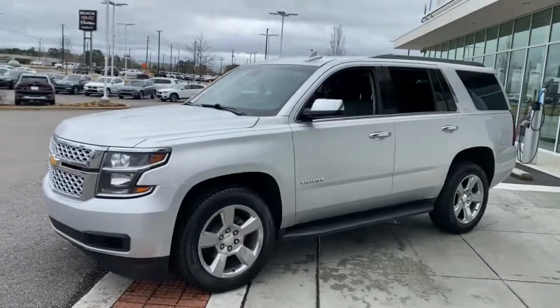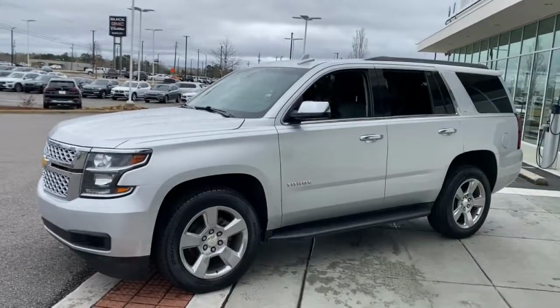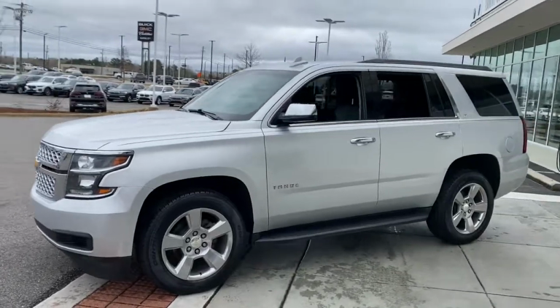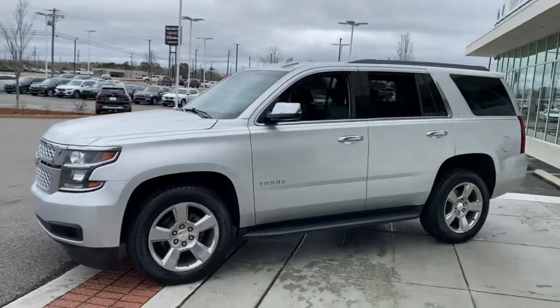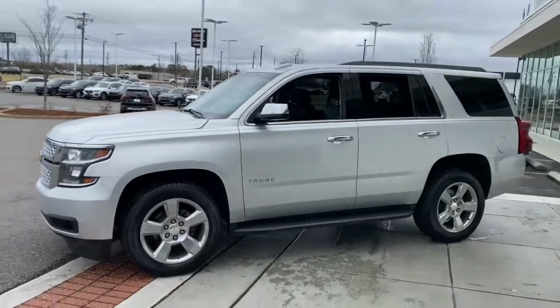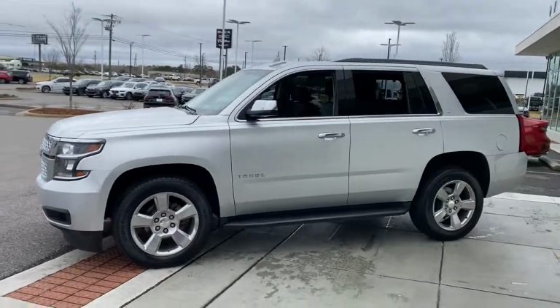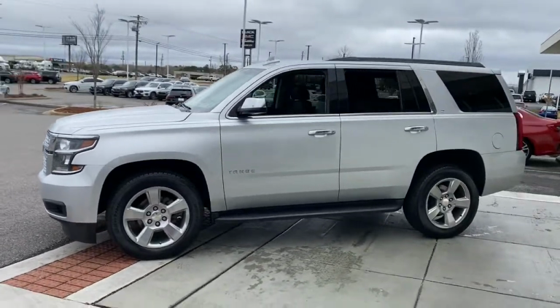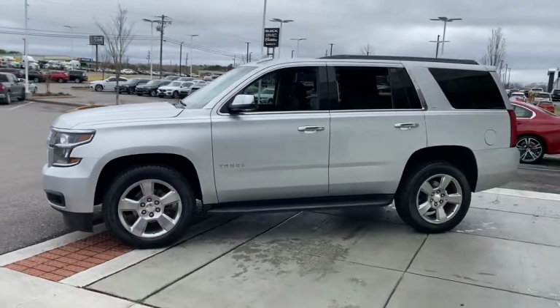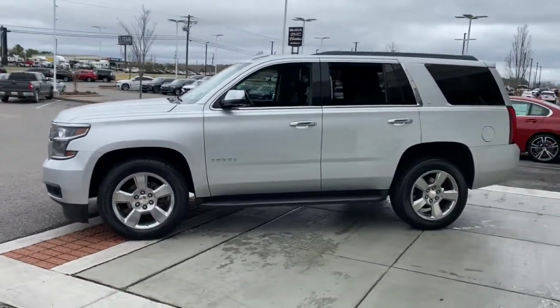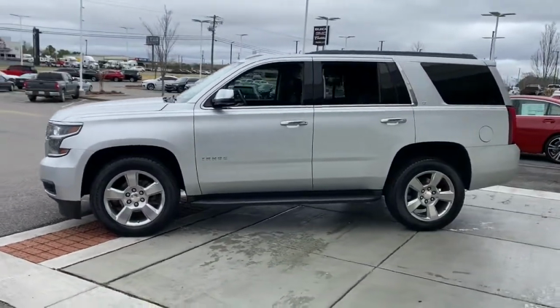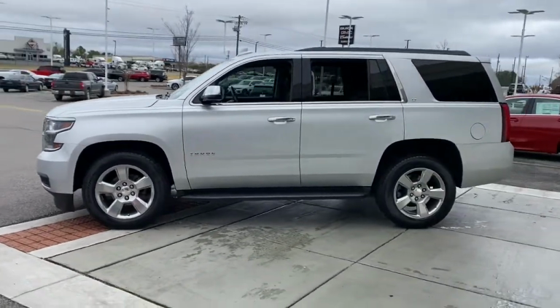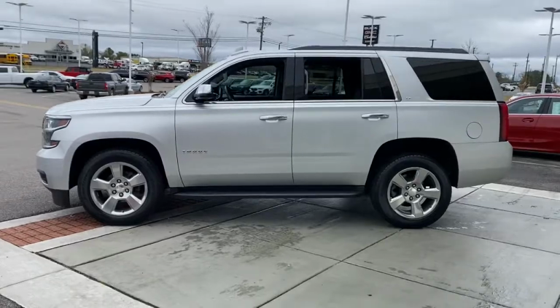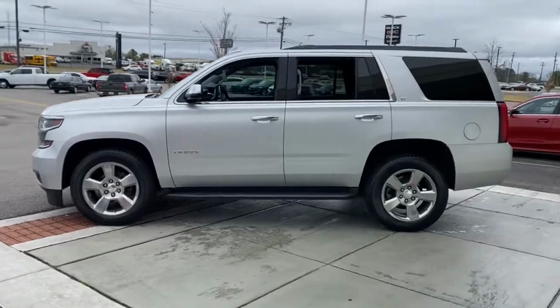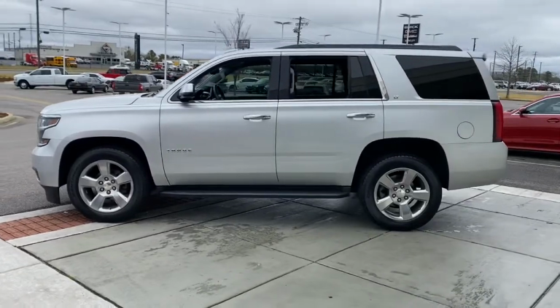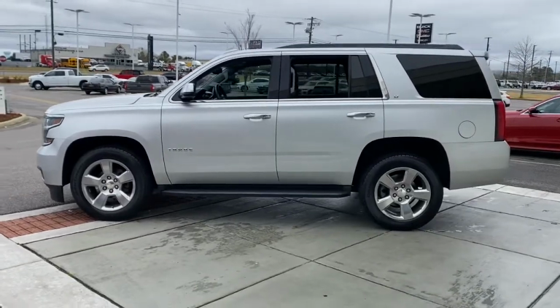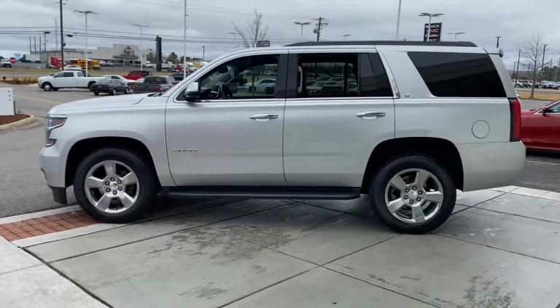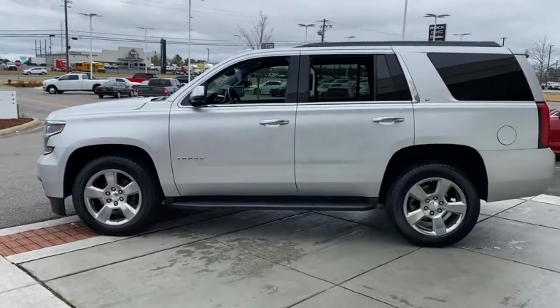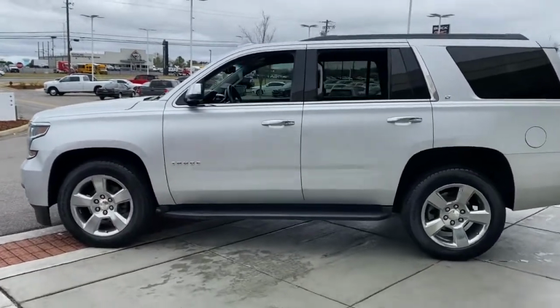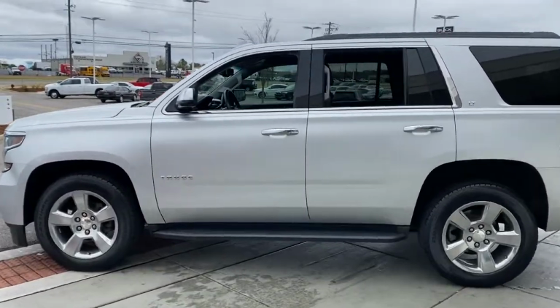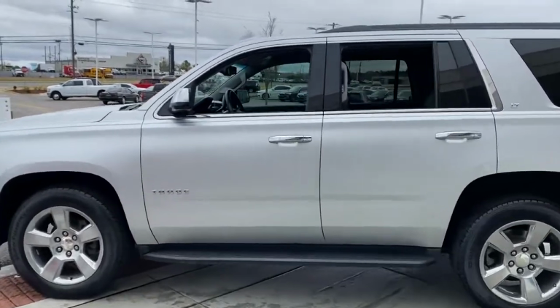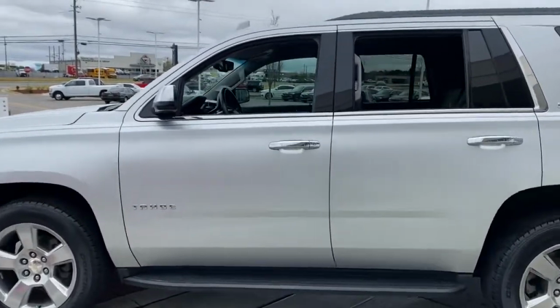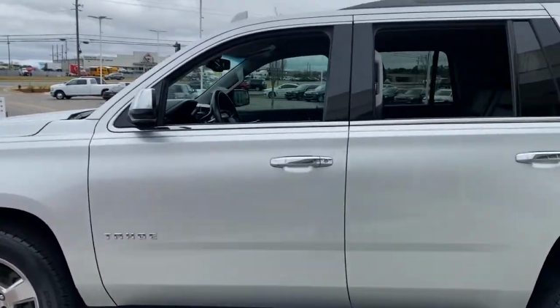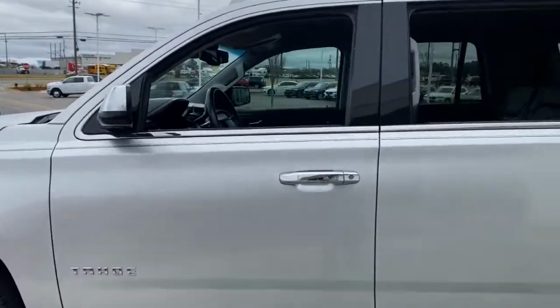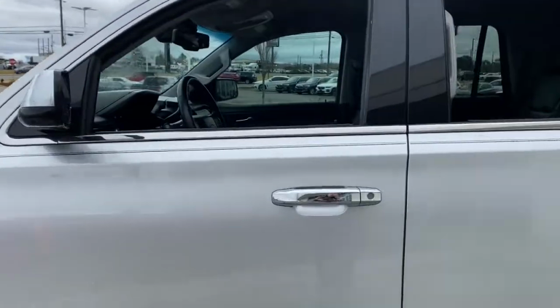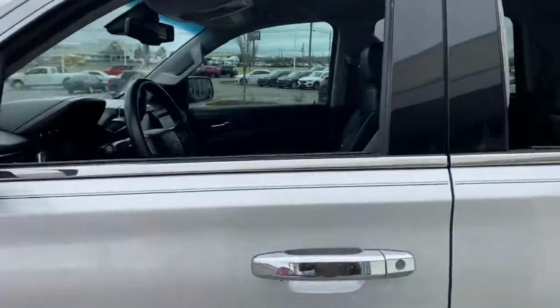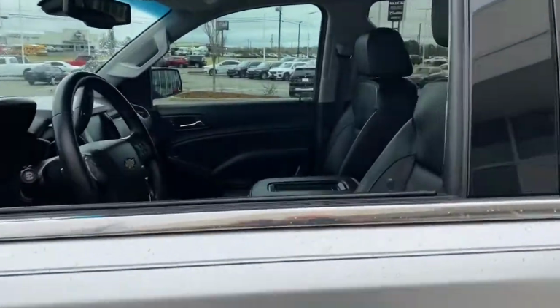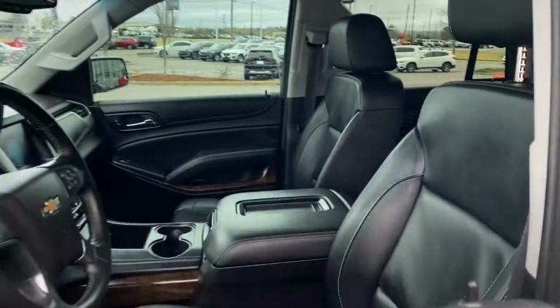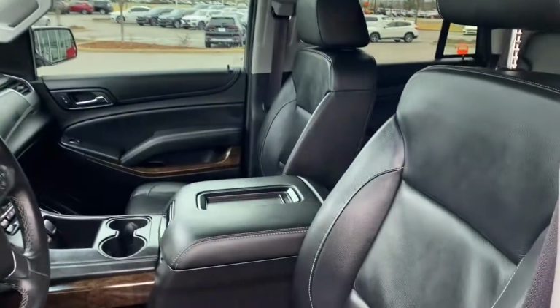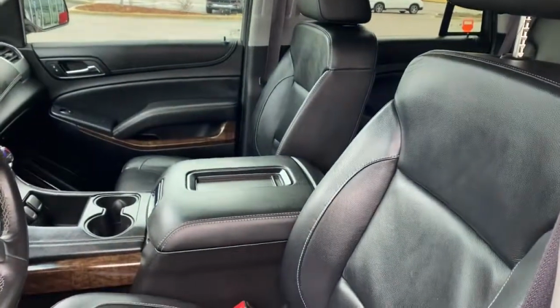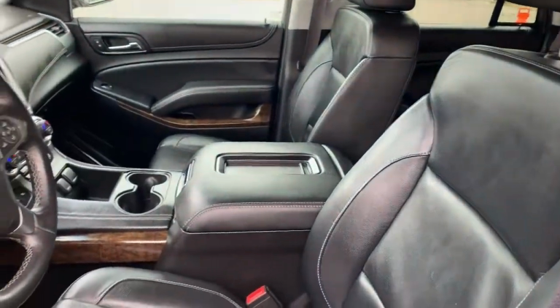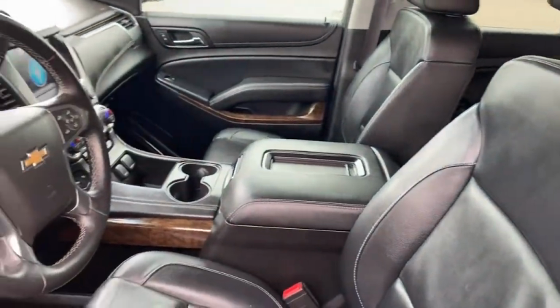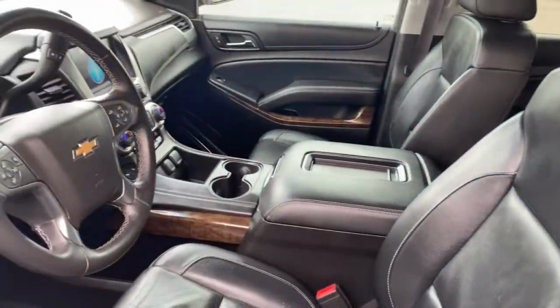The Tahoe is the full-size SUV that ticks all the boxes. Safe, stylish, comfortable, loaded with technology, powerful, and ready to handle any challenge. It inspires confidence at every turn.